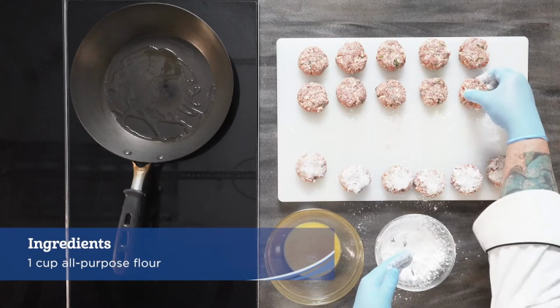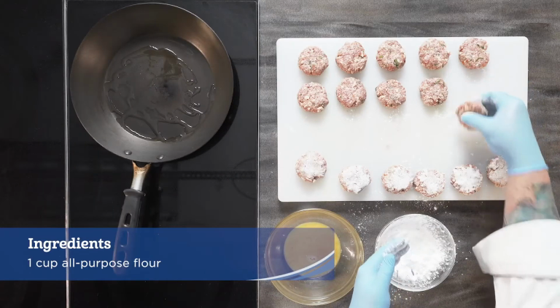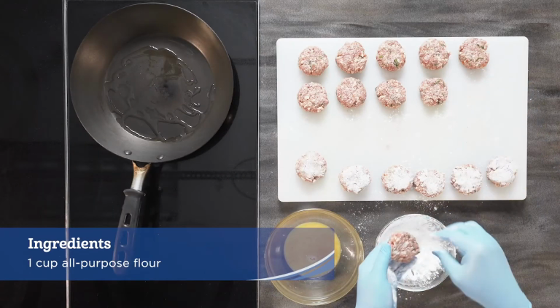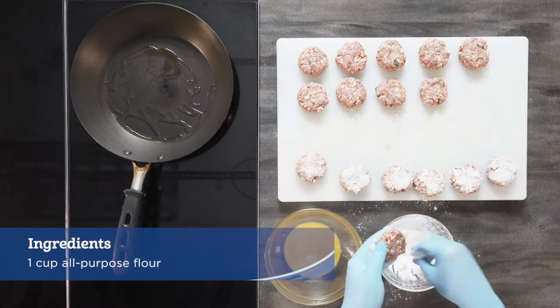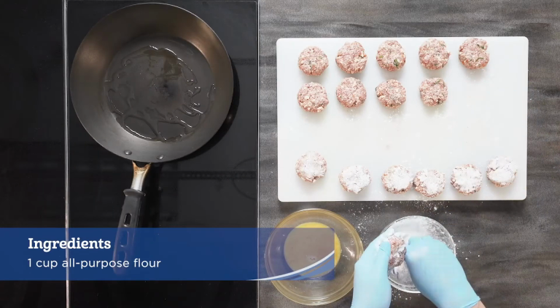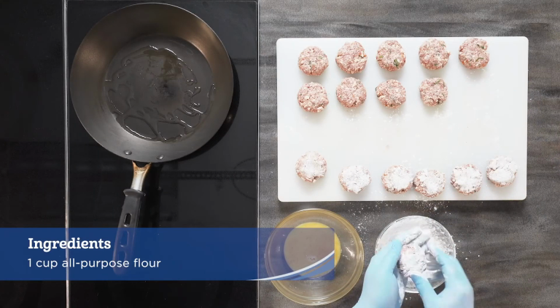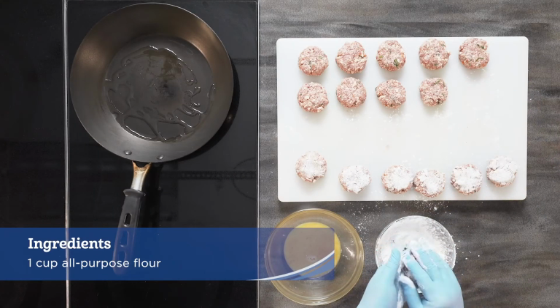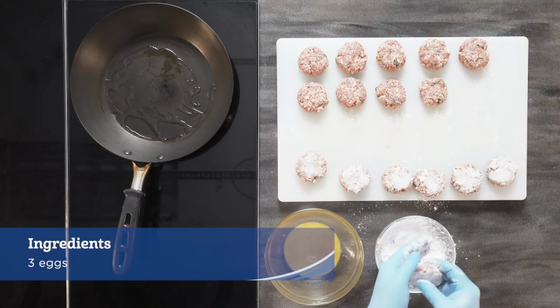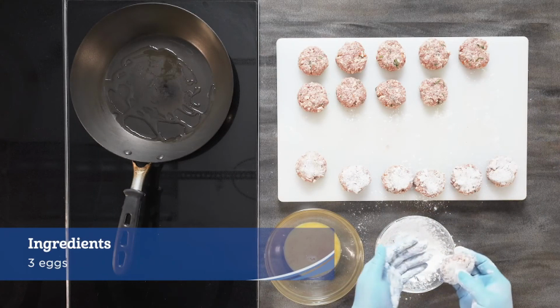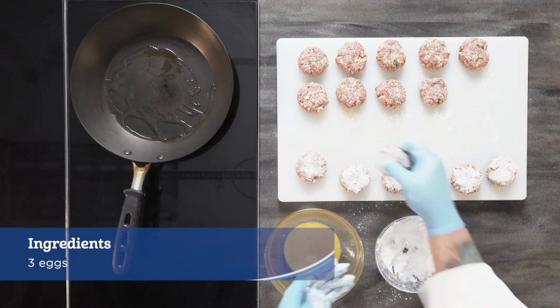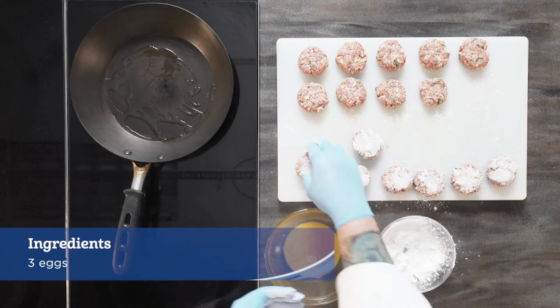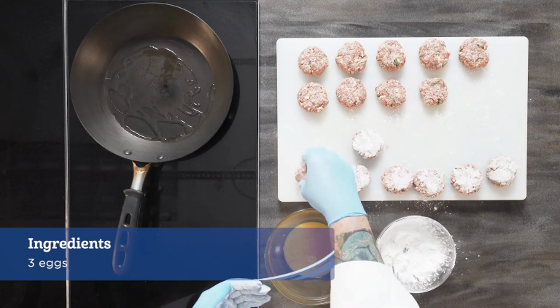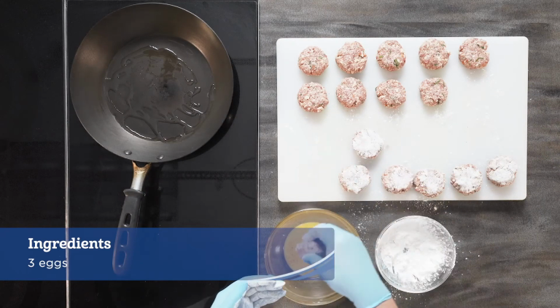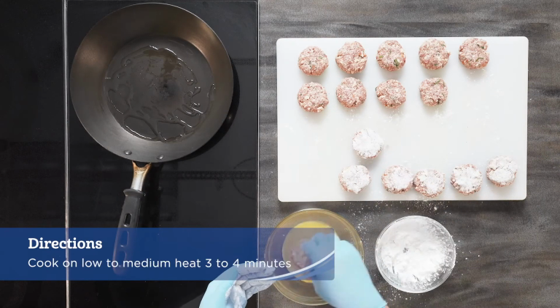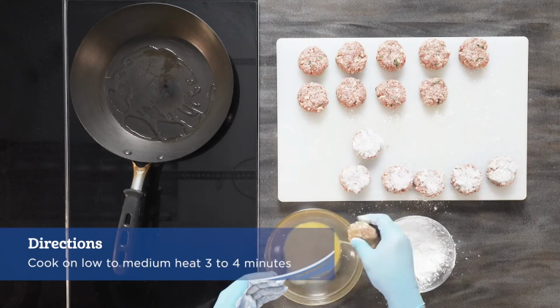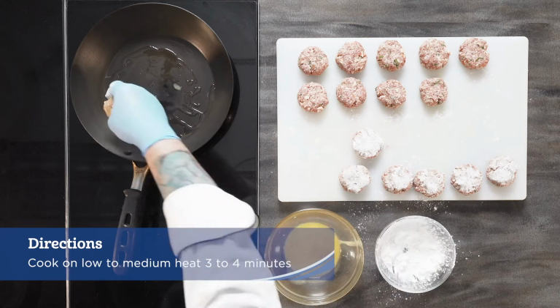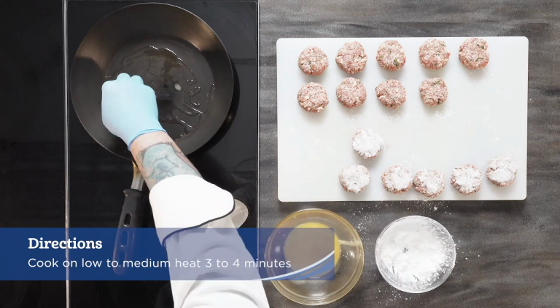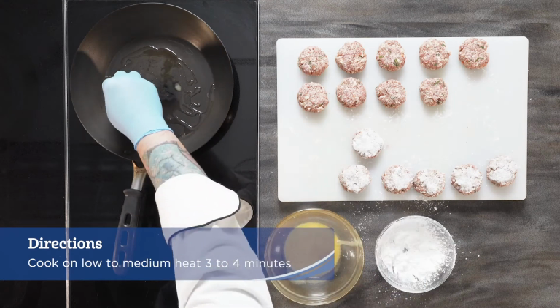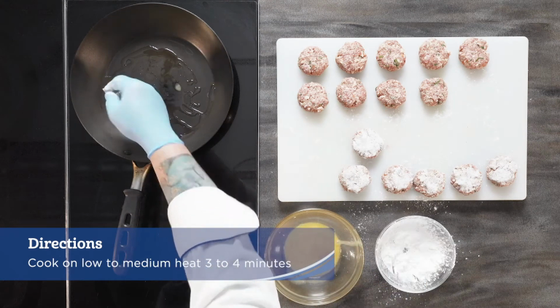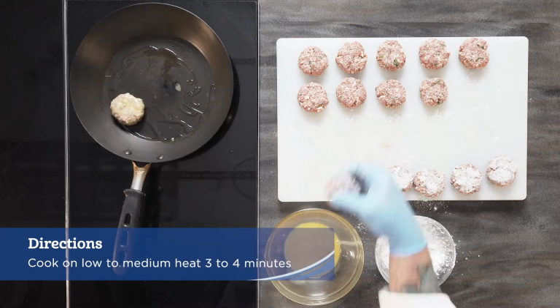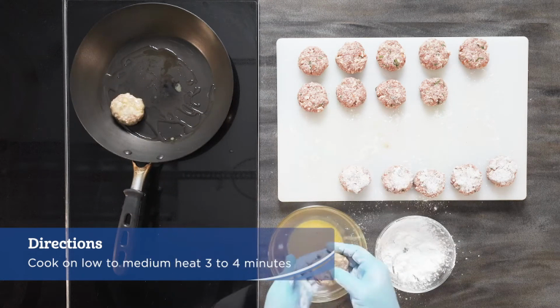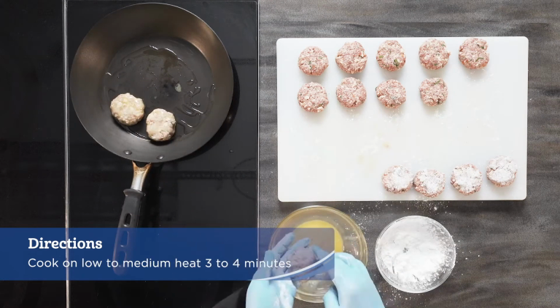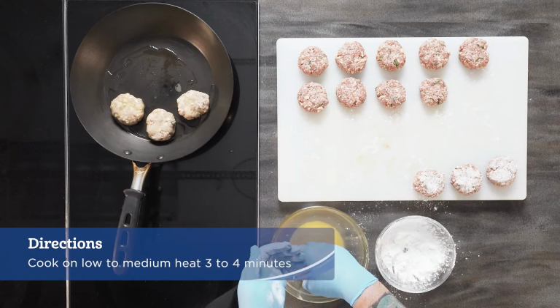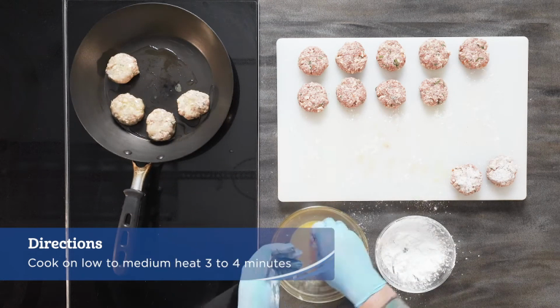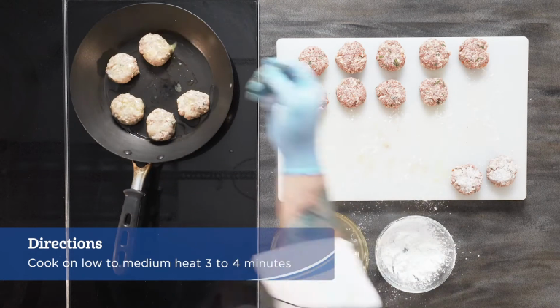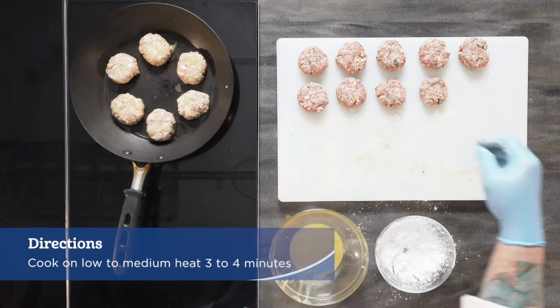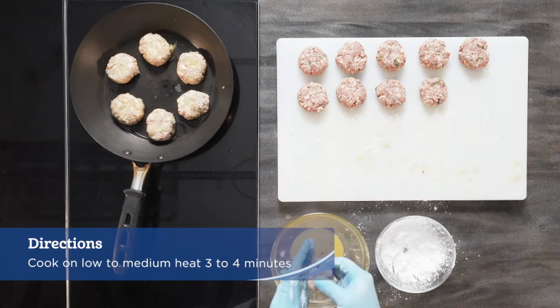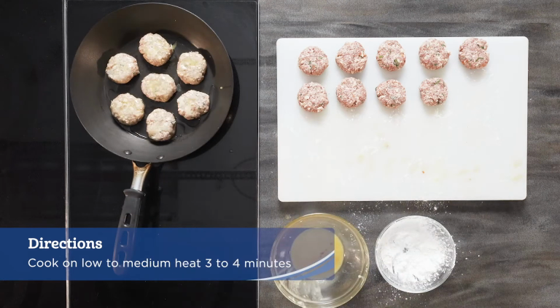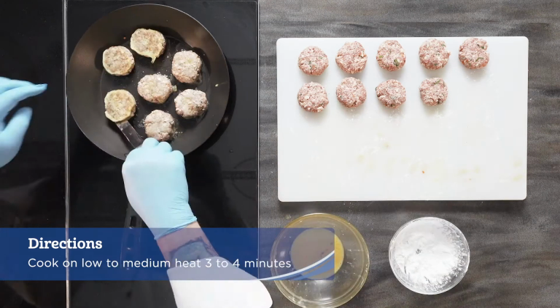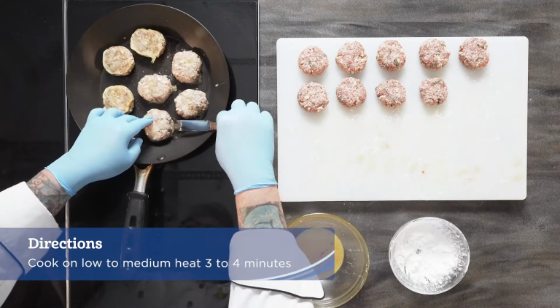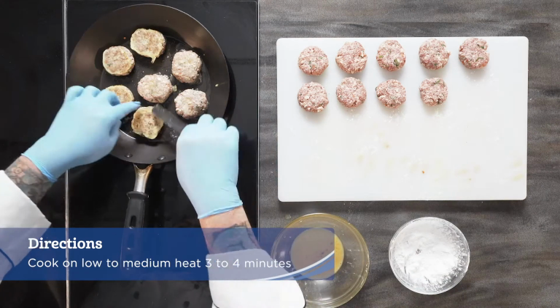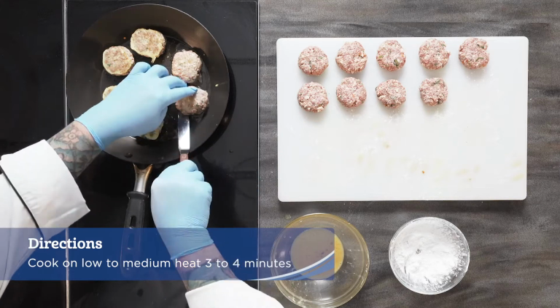Lightly dust each patty with flour, then dip into the beaten eggs and lightly fry on low to medium heat until cooked — about three to four minutes per side.